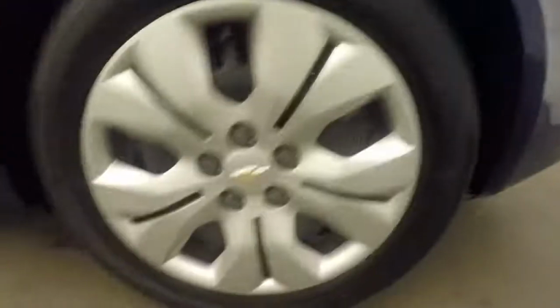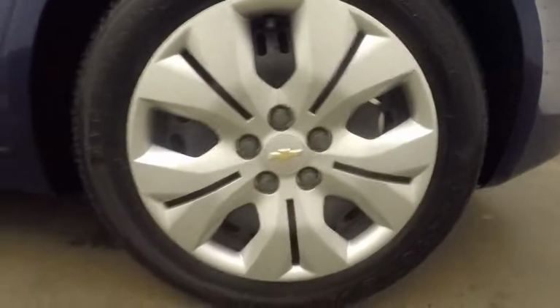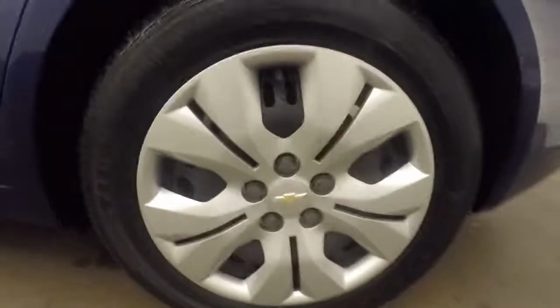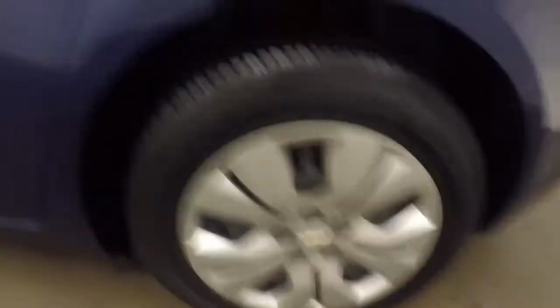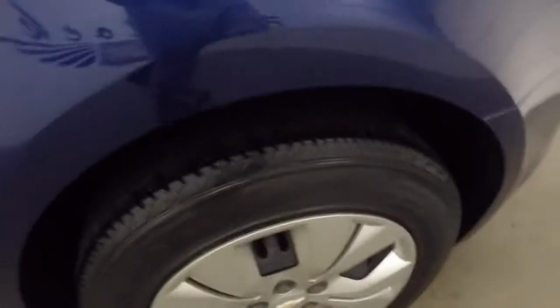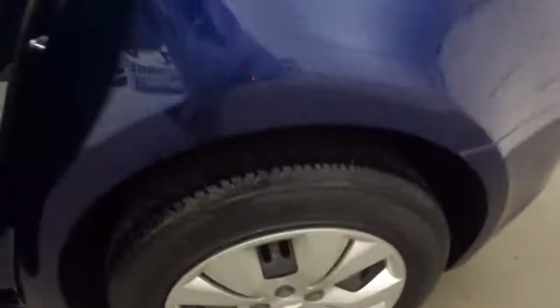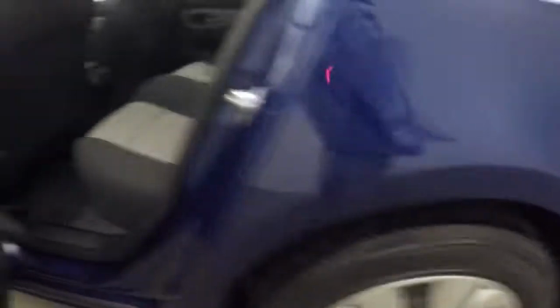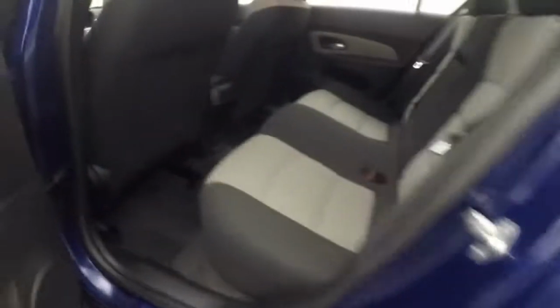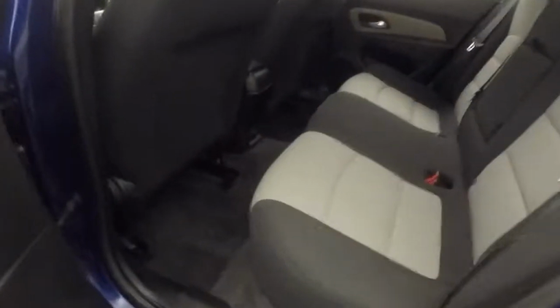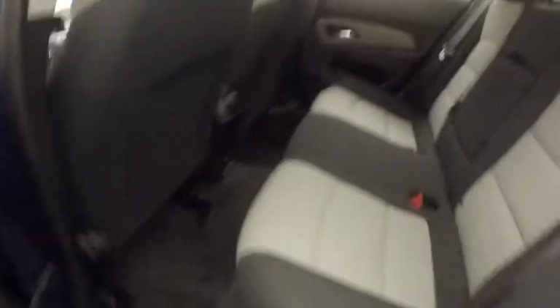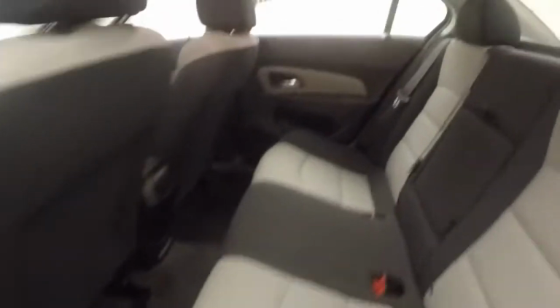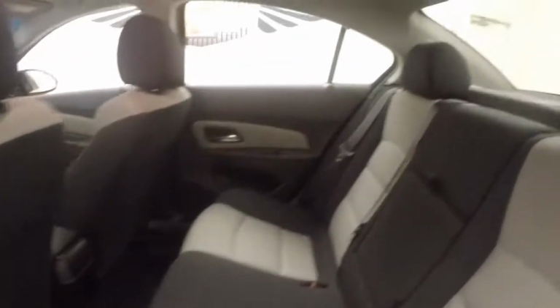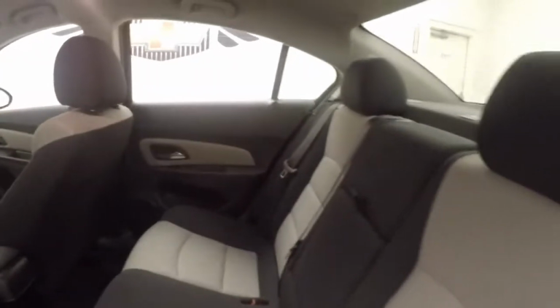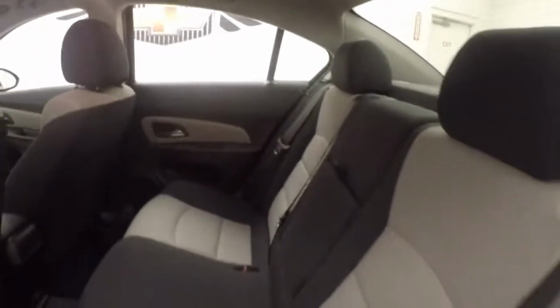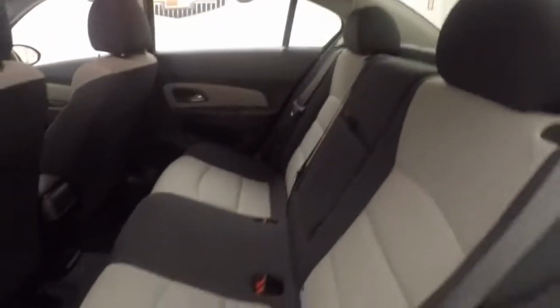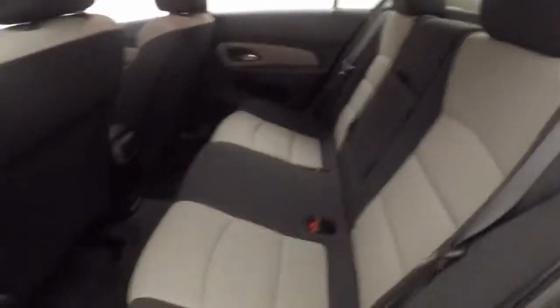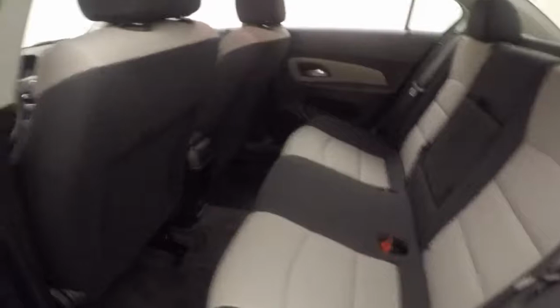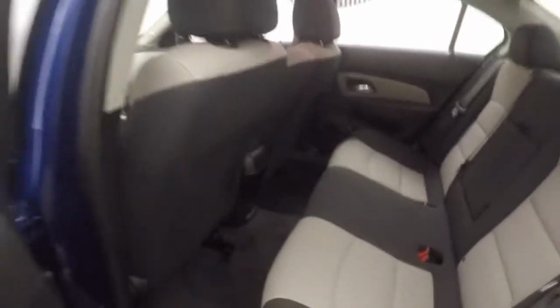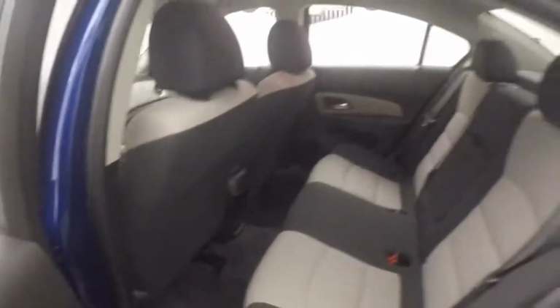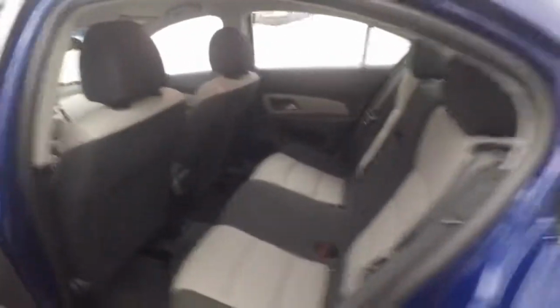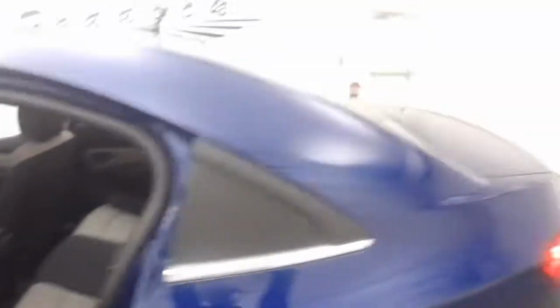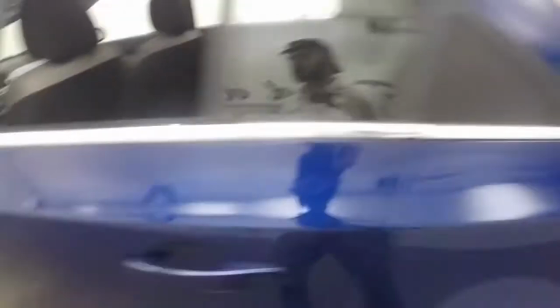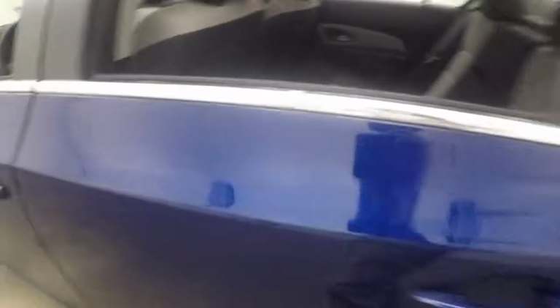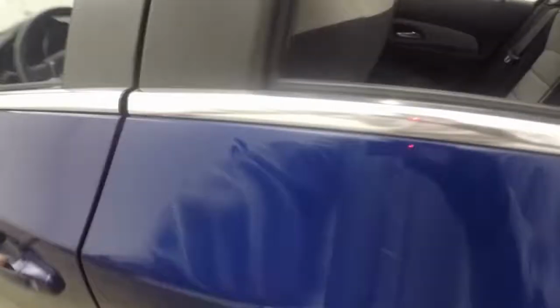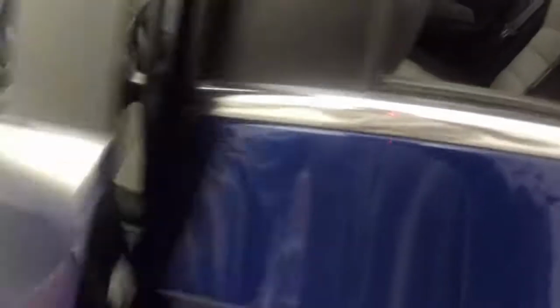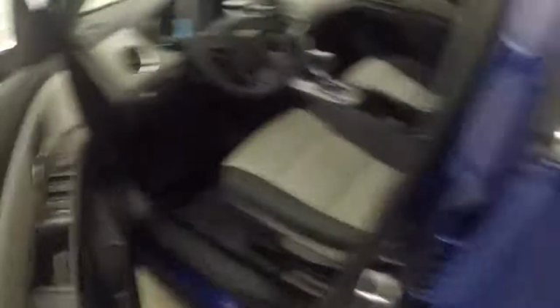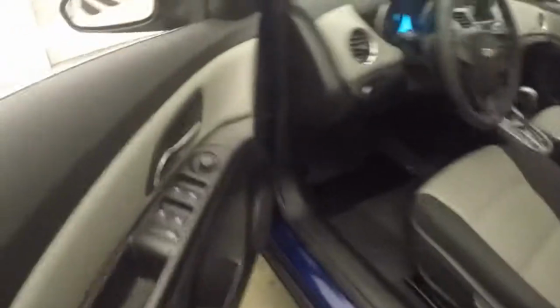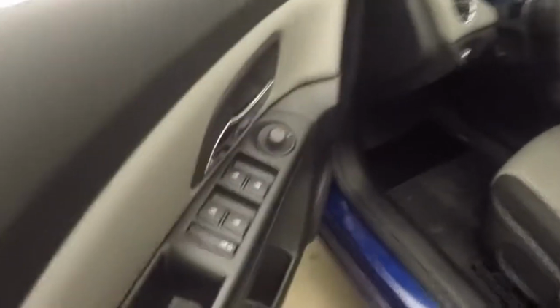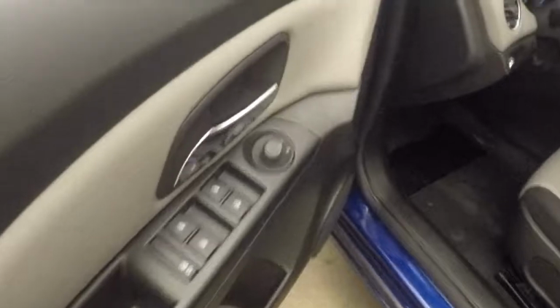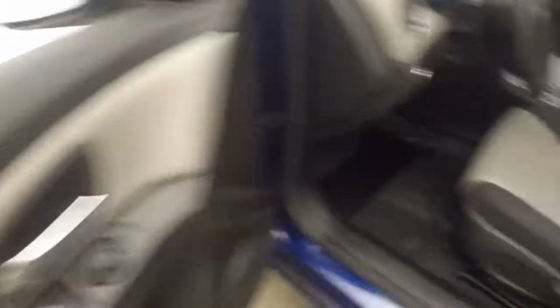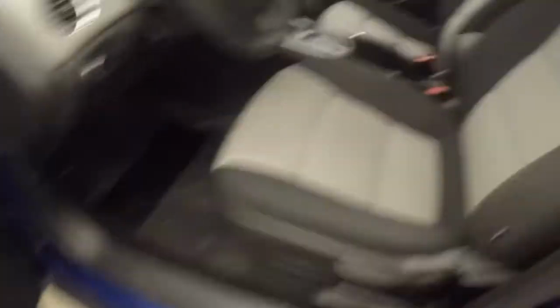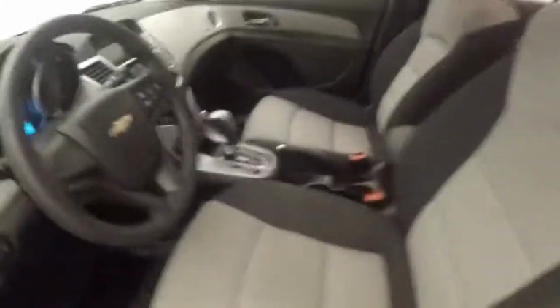Nice steel wheels with silver covers. The car is in good shape. Nice titanium and black interior. Up front, all your controls are on the door, and manual seats.